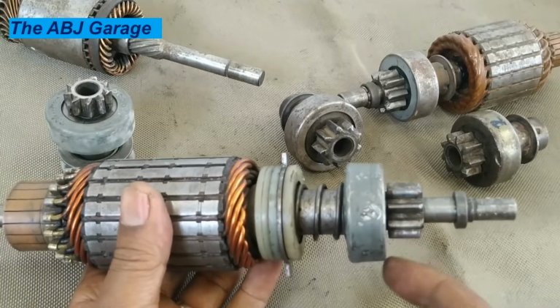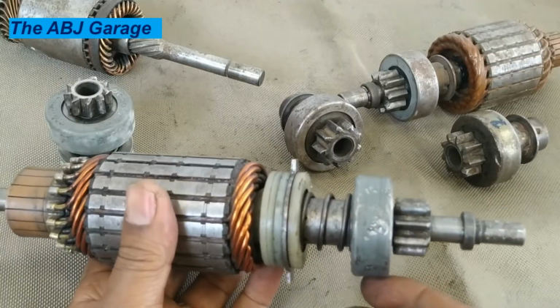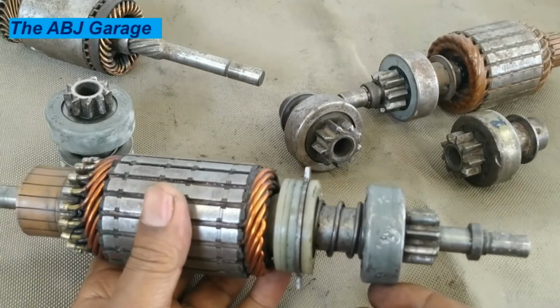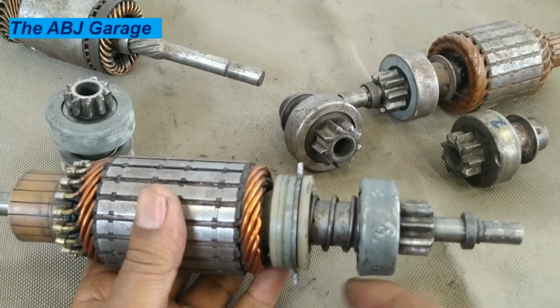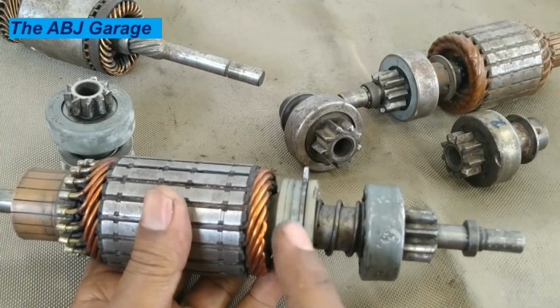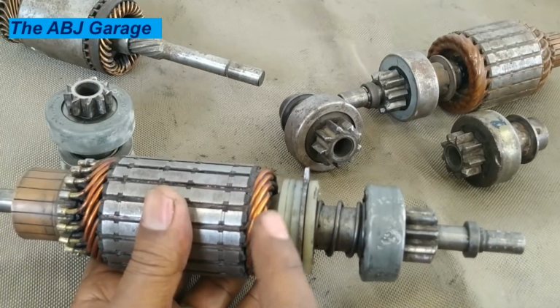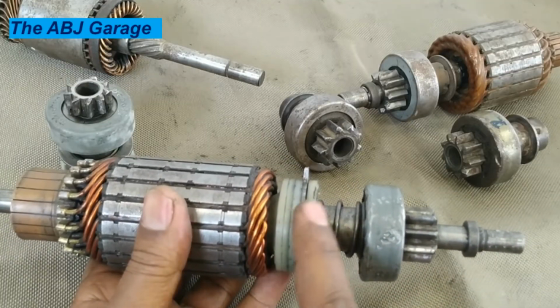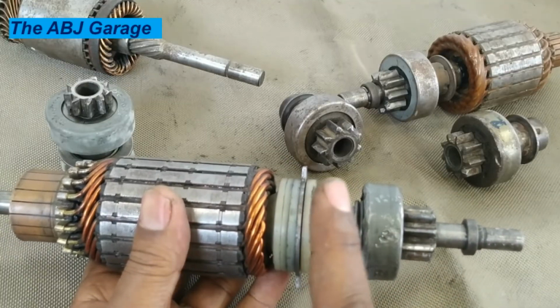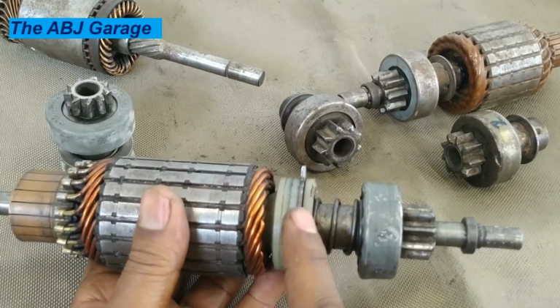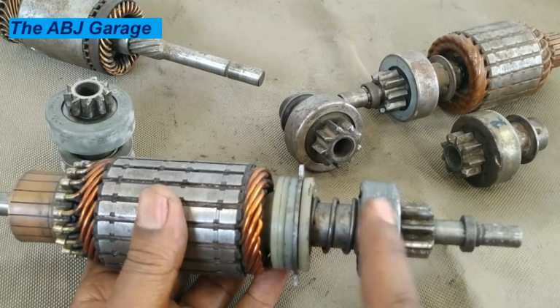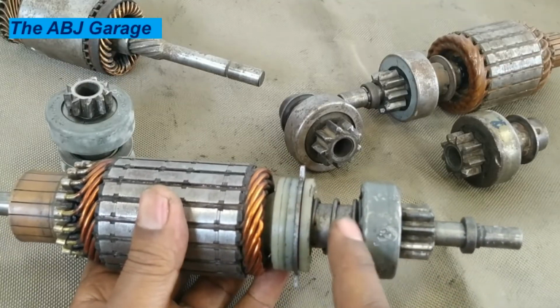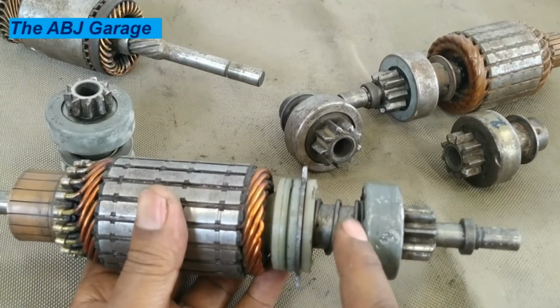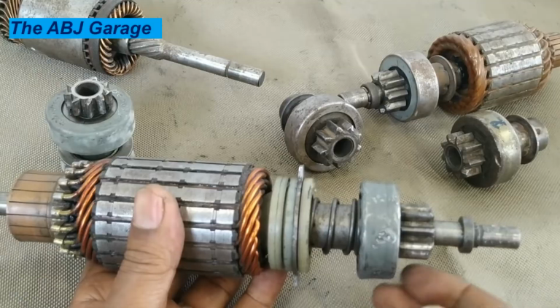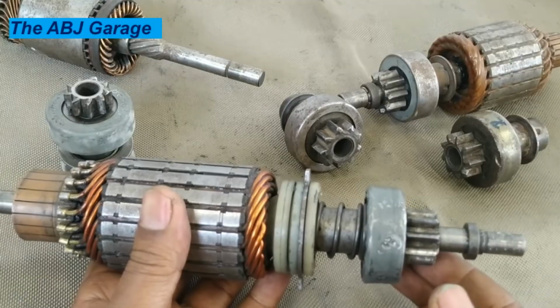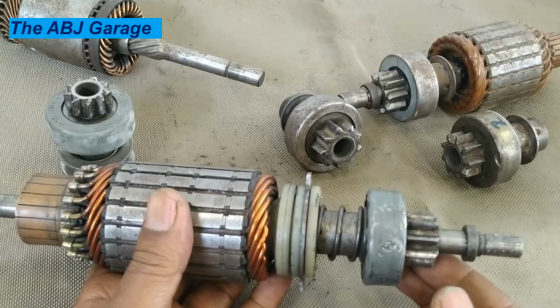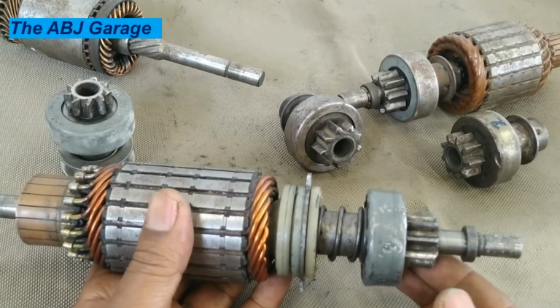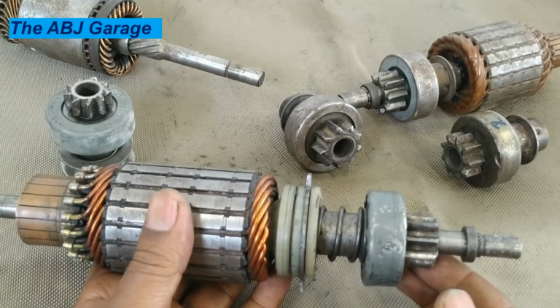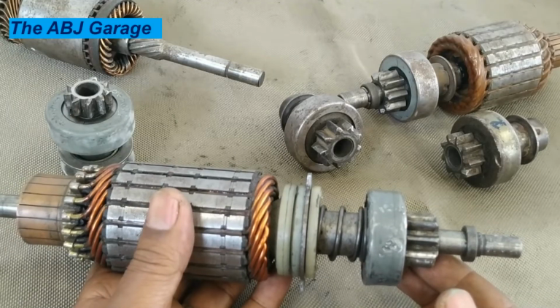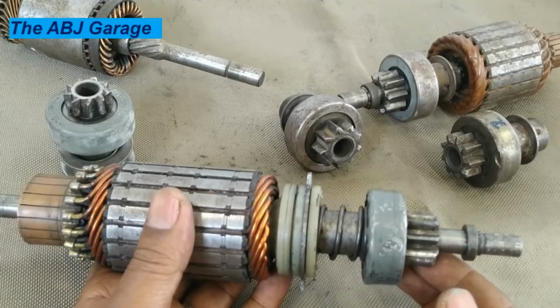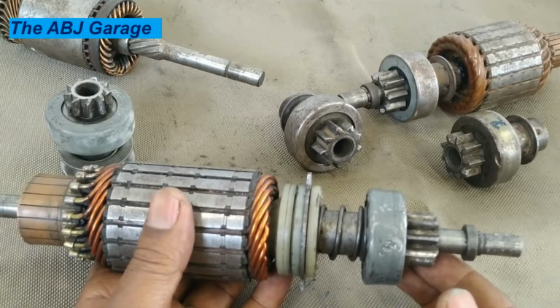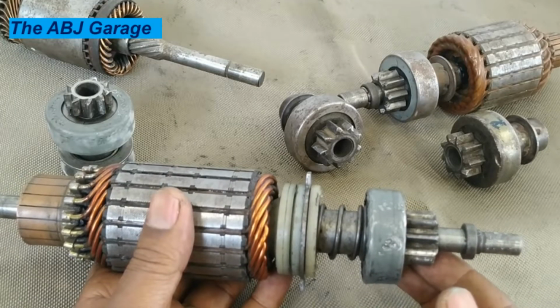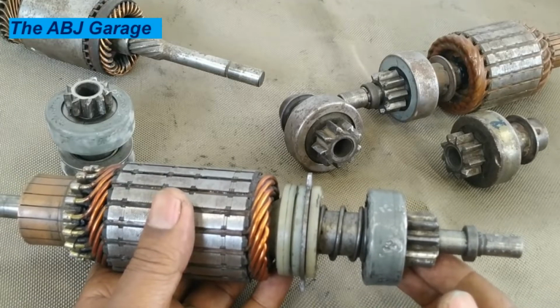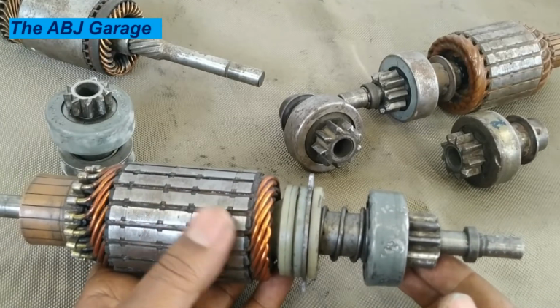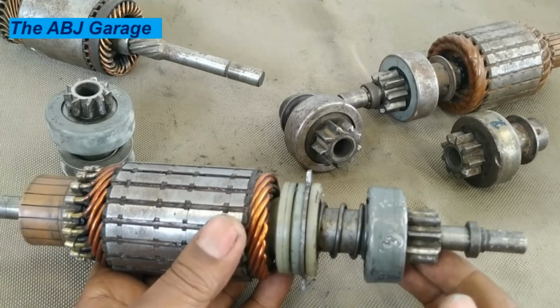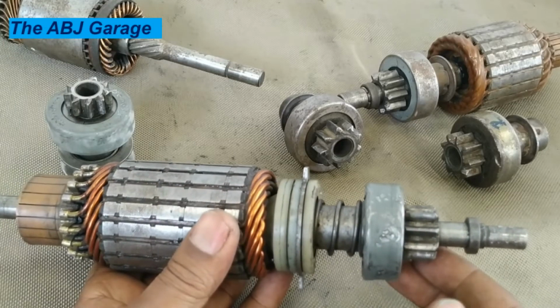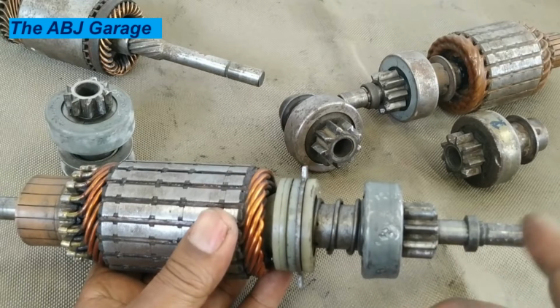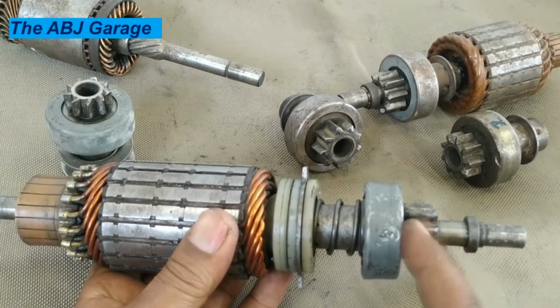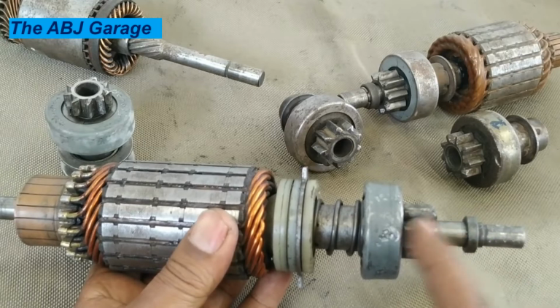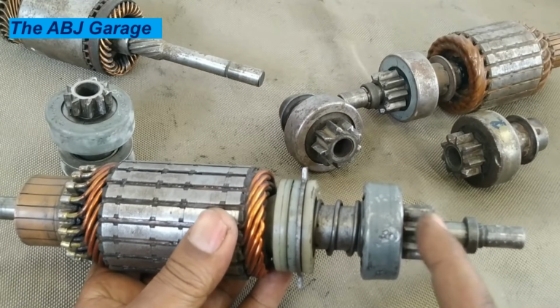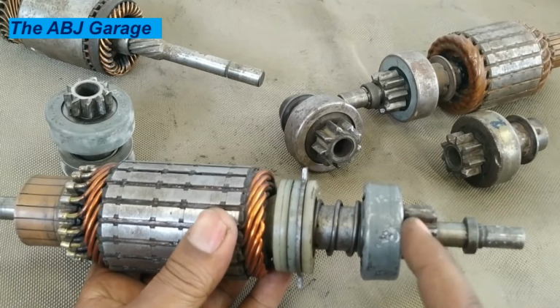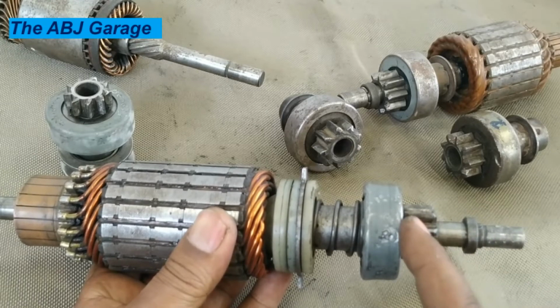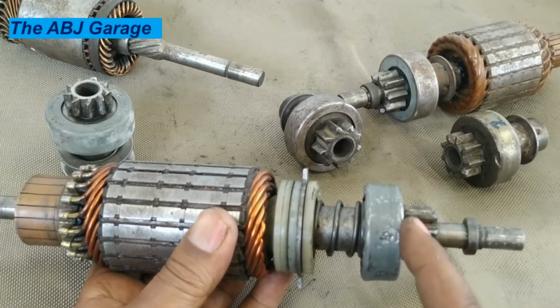There are times when the starter motor starts spinning and this engages to the flywheel, but there is no power flow. If you happen to have that kind of problem, the main cause is the overrunning clutch.